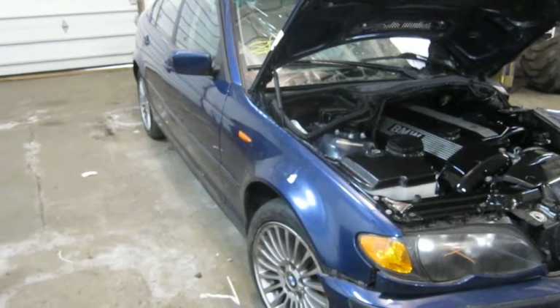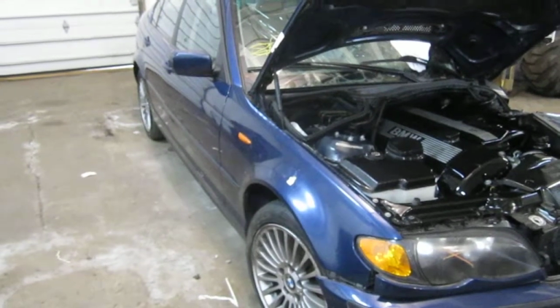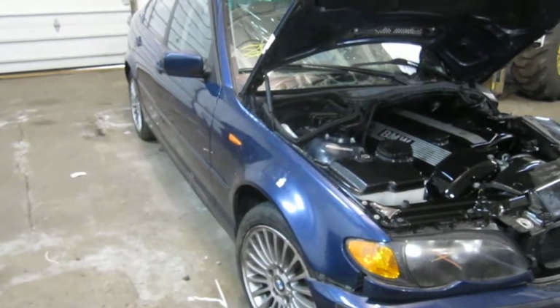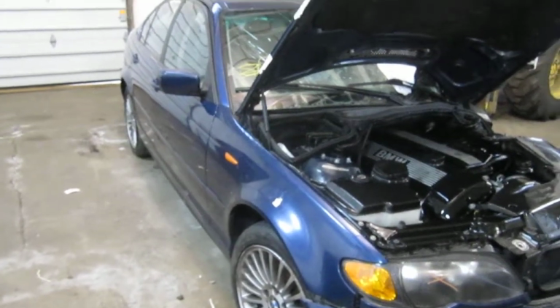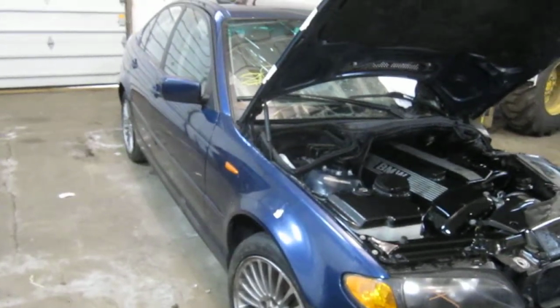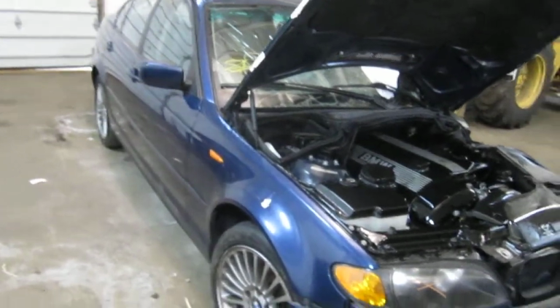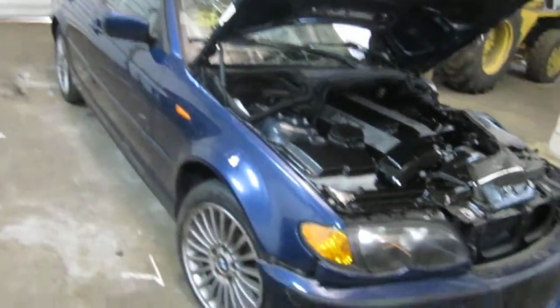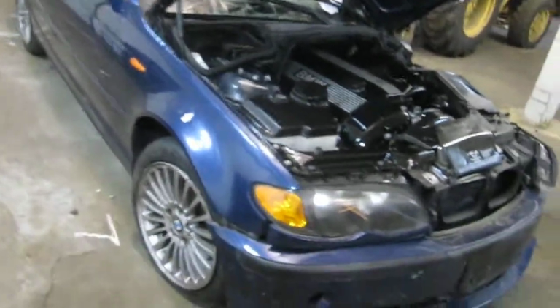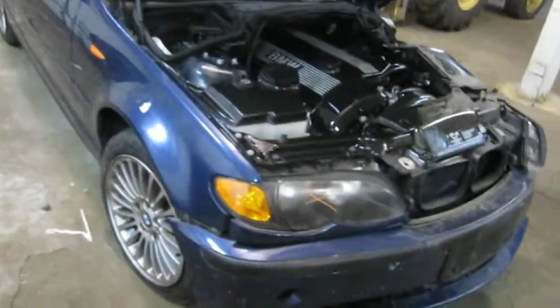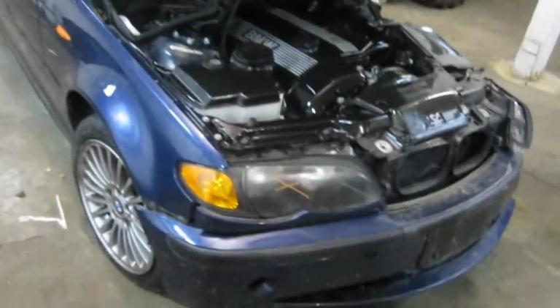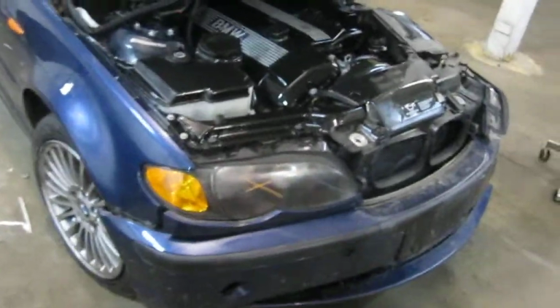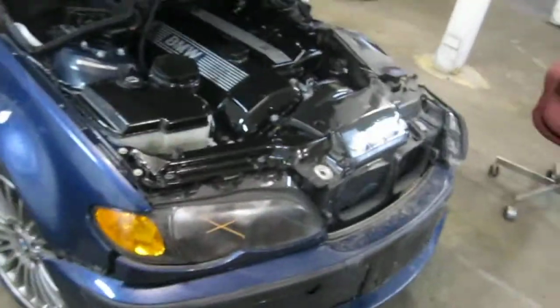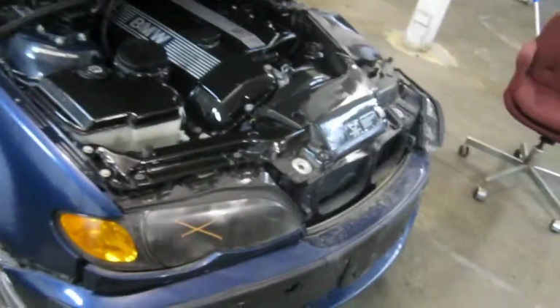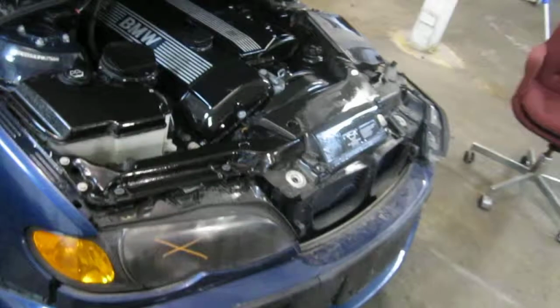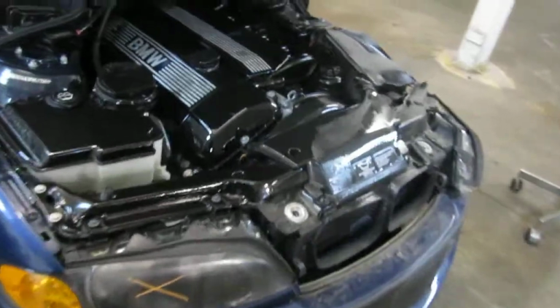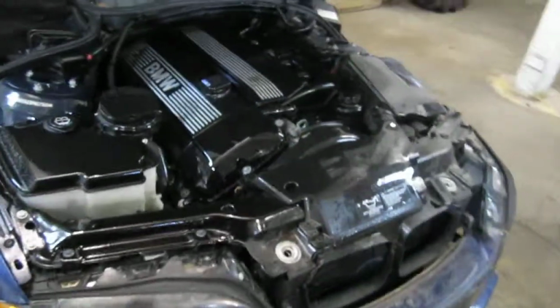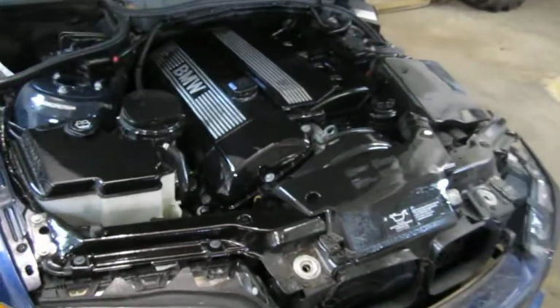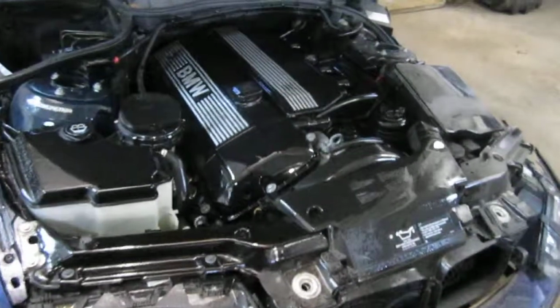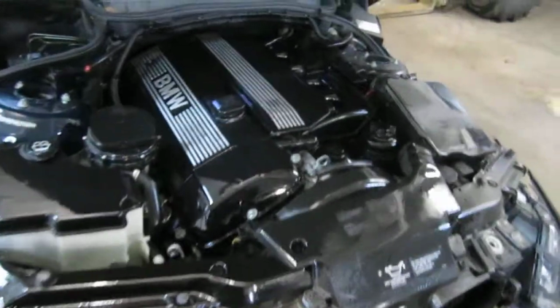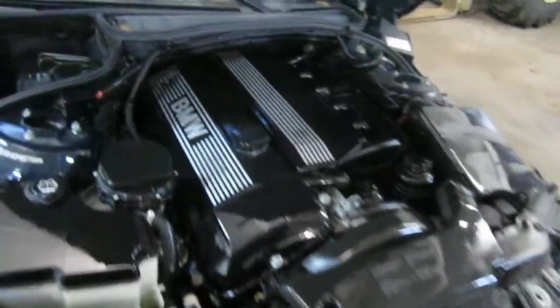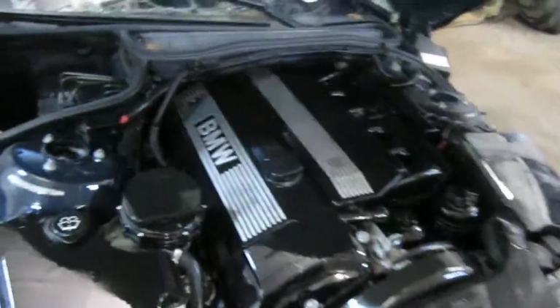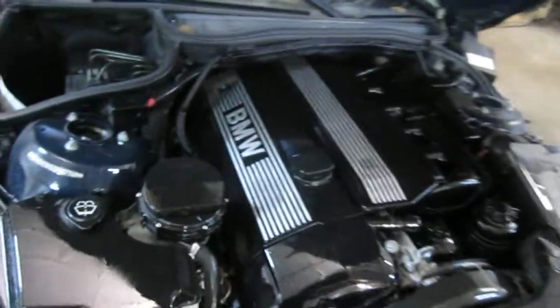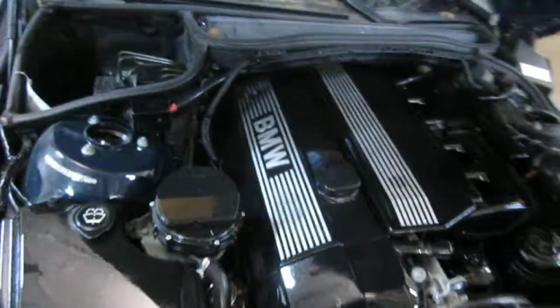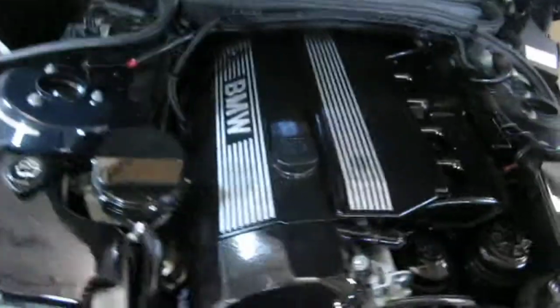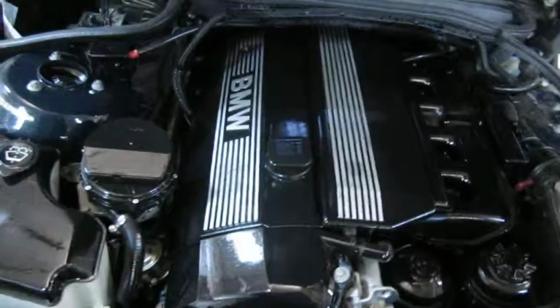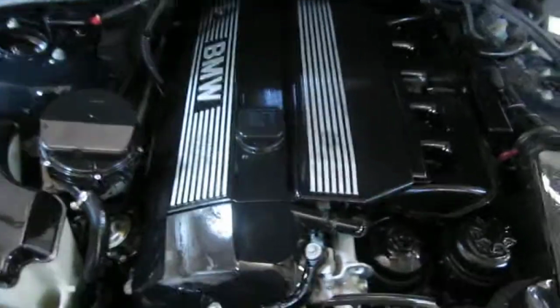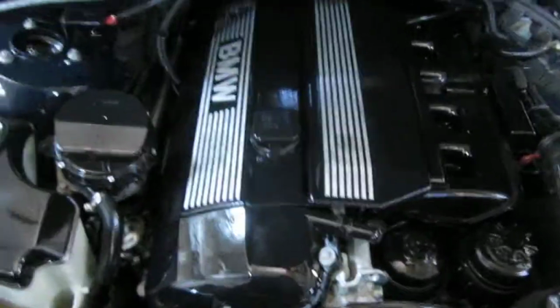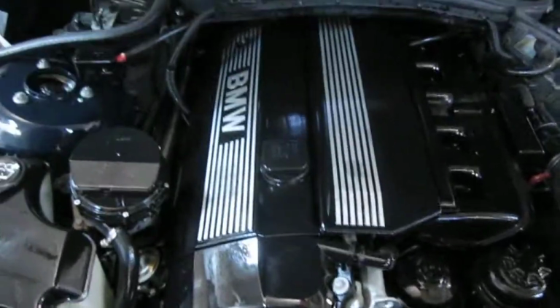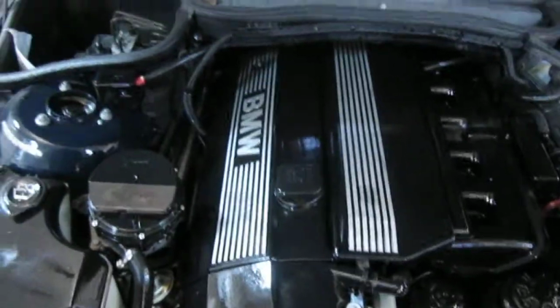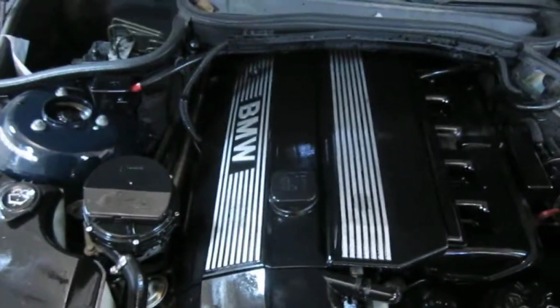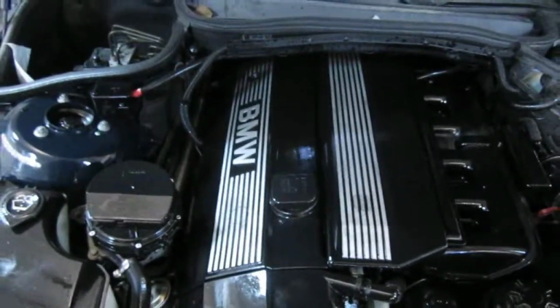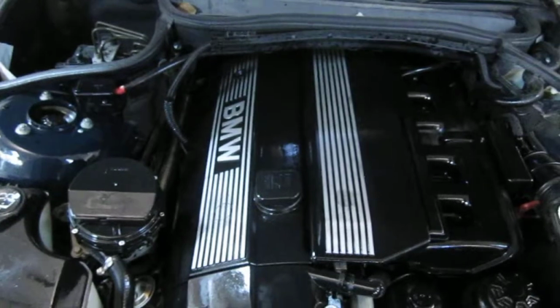Good afternoon and welcome to Tom's Foreign Auto Parts video portion of our inventory. Here we have a 2003 BMW.